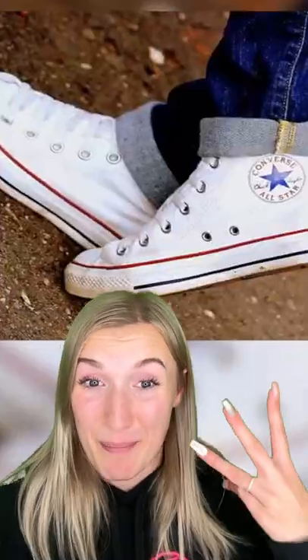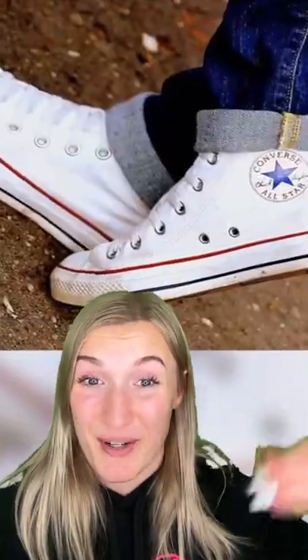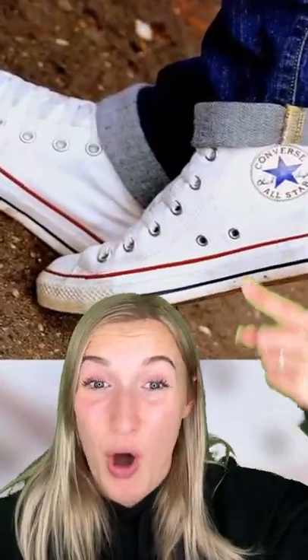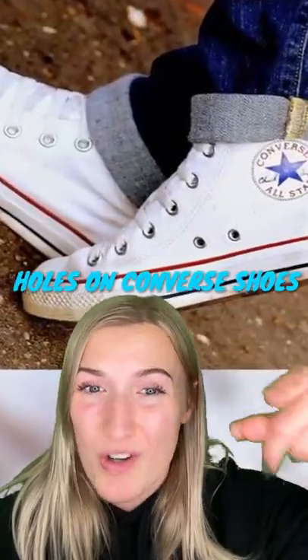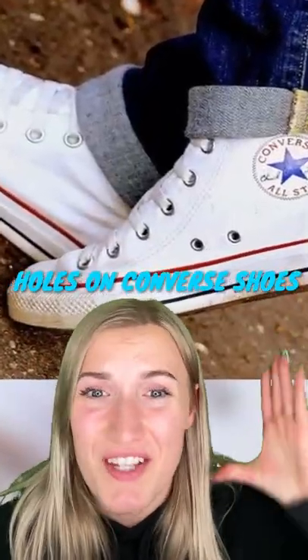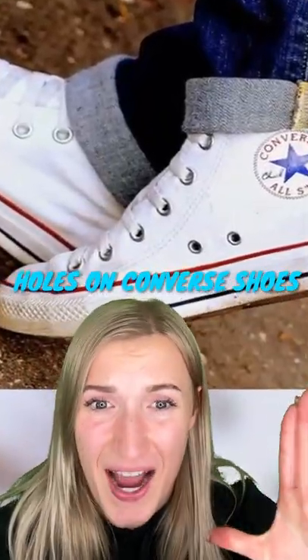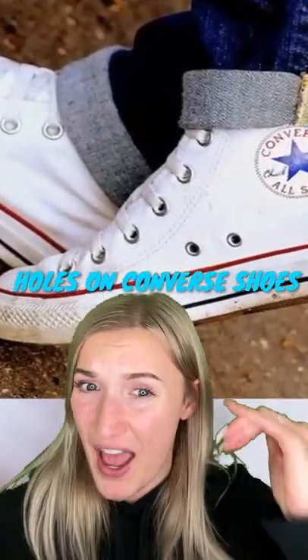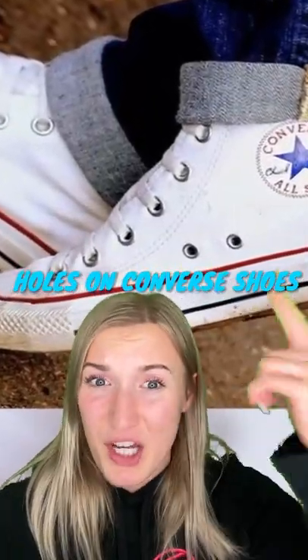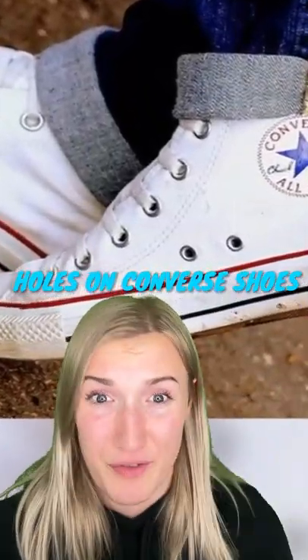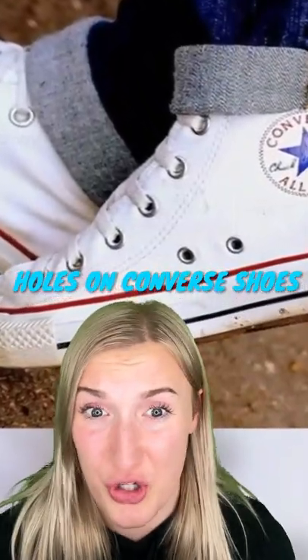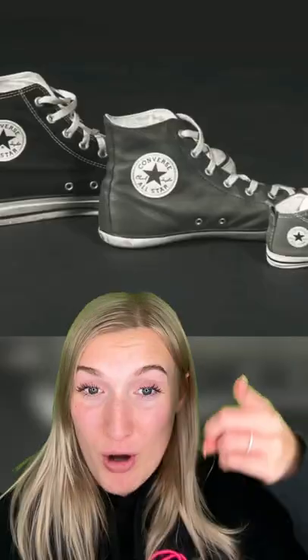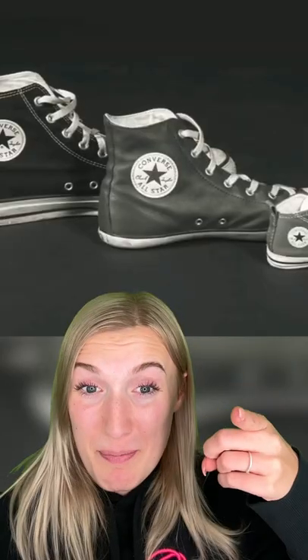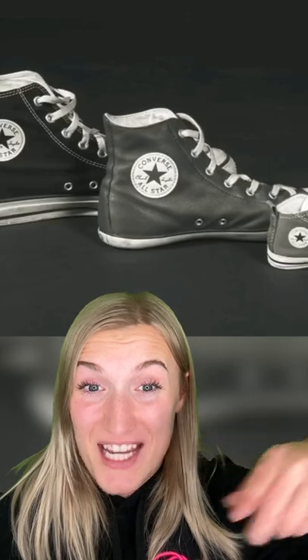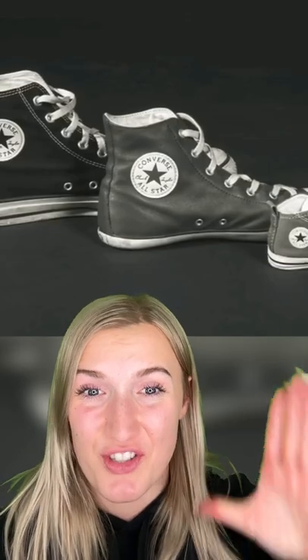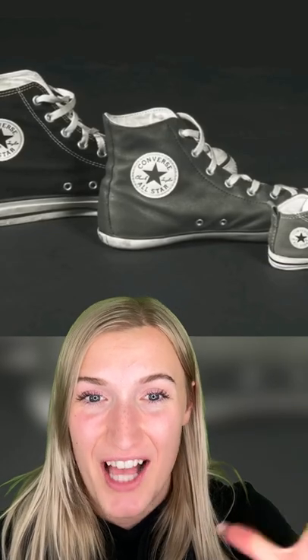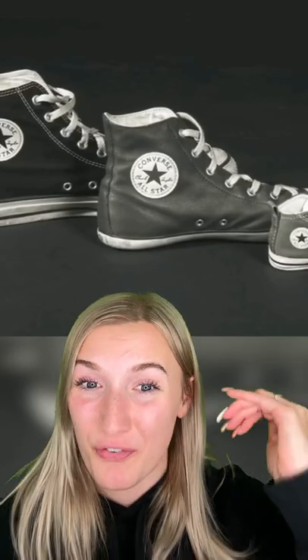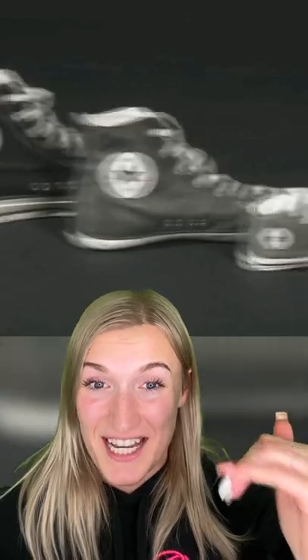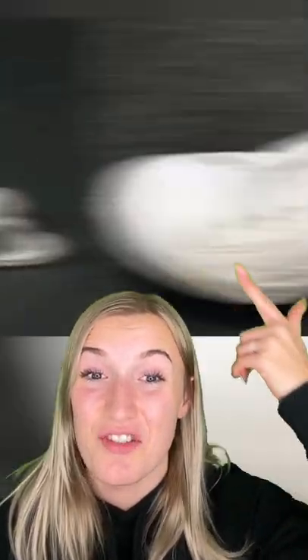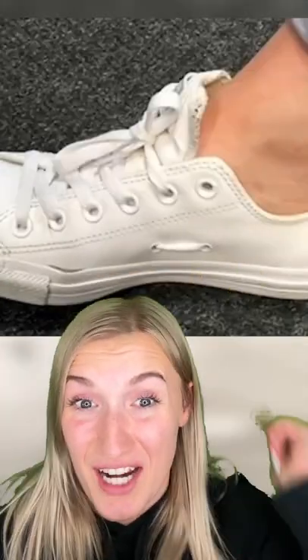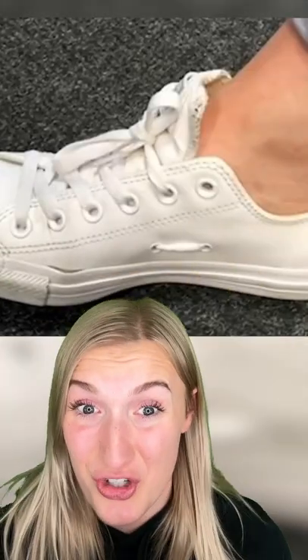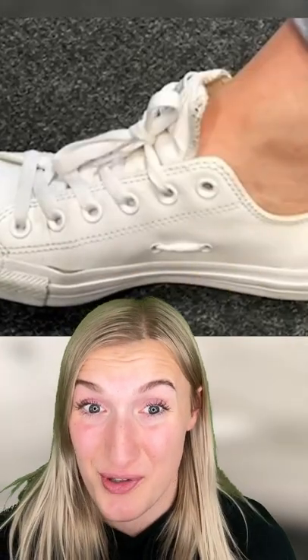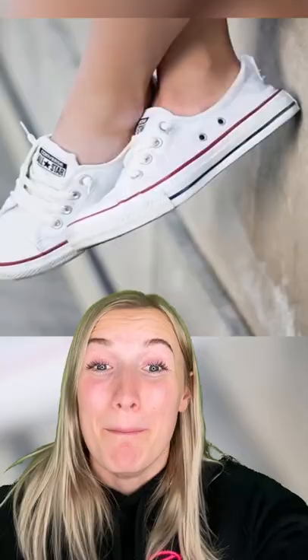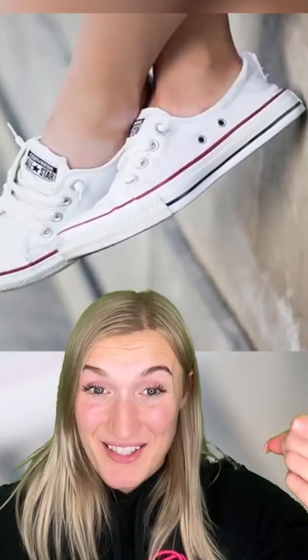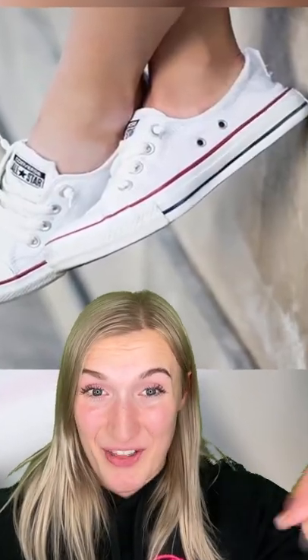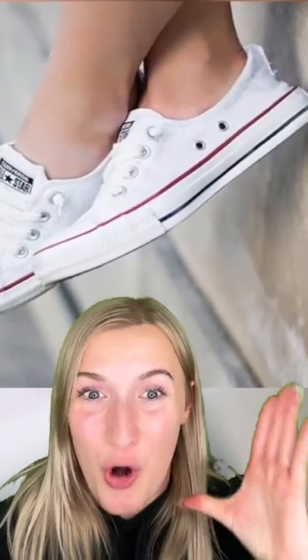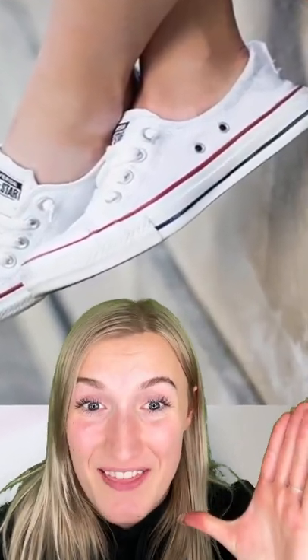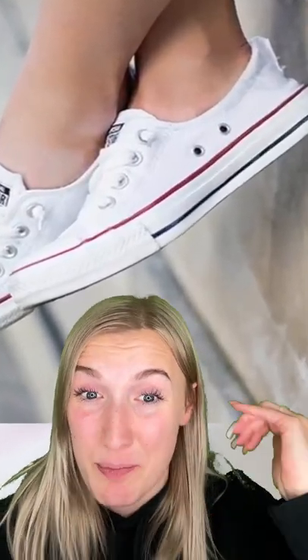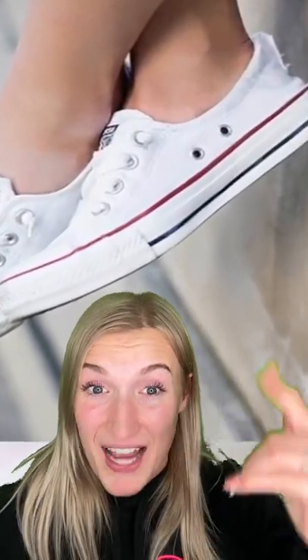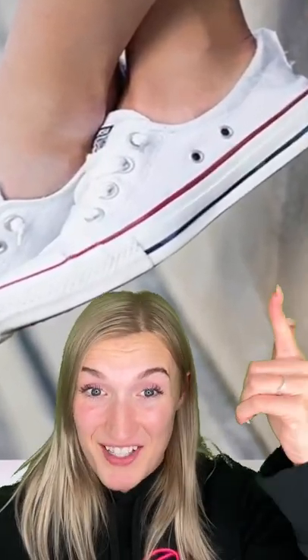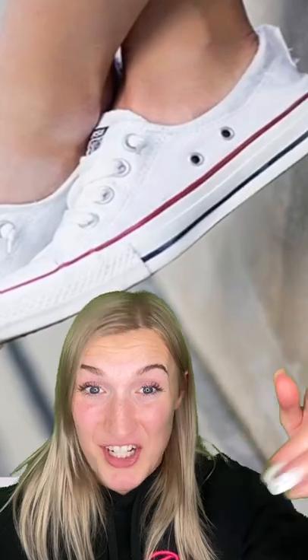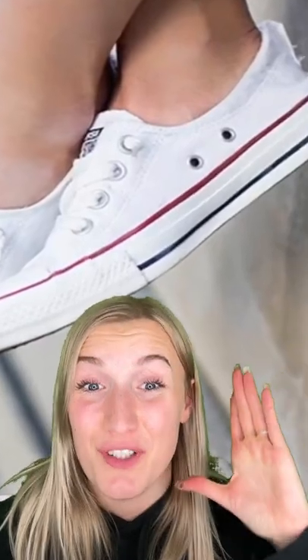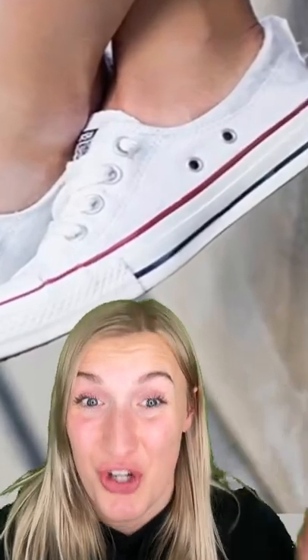Number three, the holes on the side of every Converse shoe. Most people think it's for style or for laces to tighten your shoes, but it's neither. They're only there to provide ventilation for the shoe.